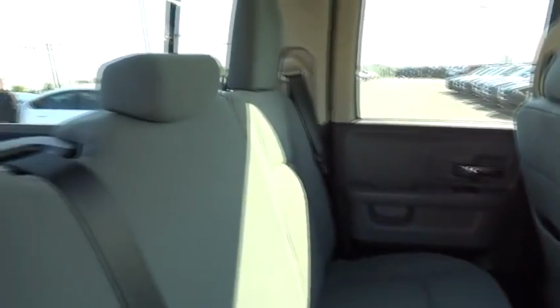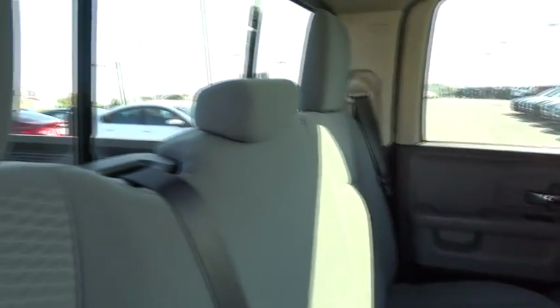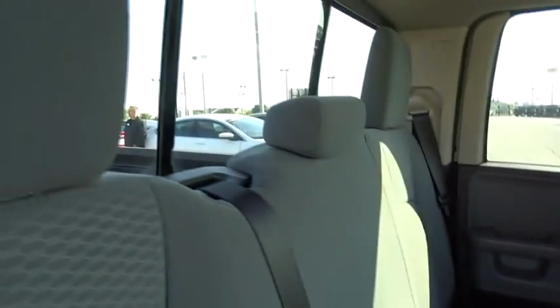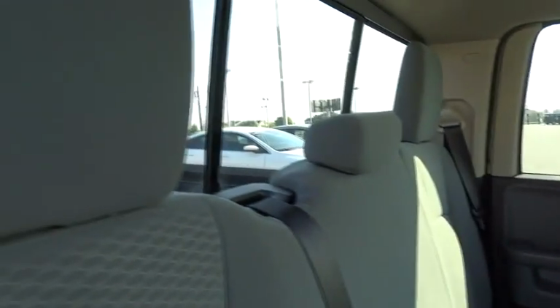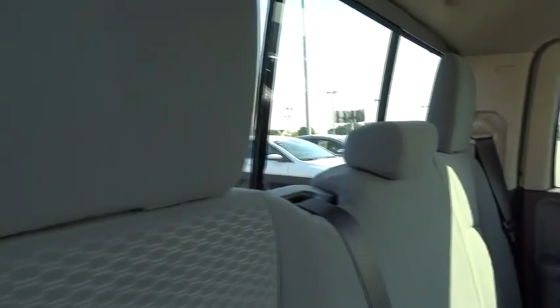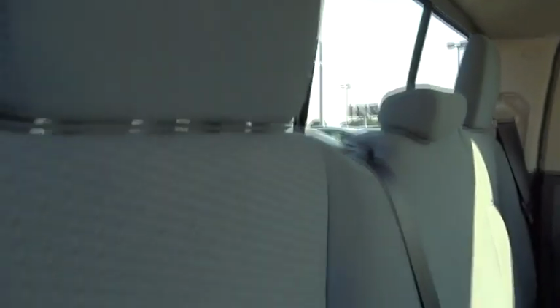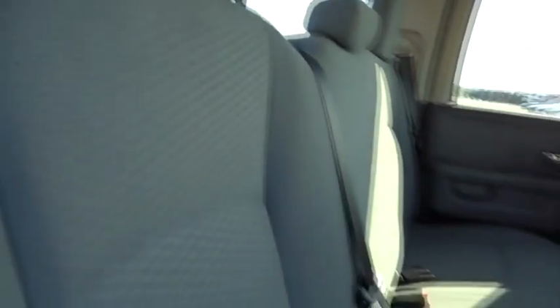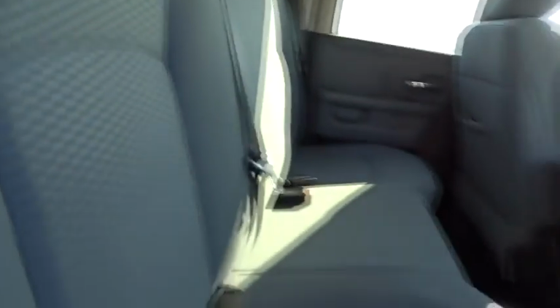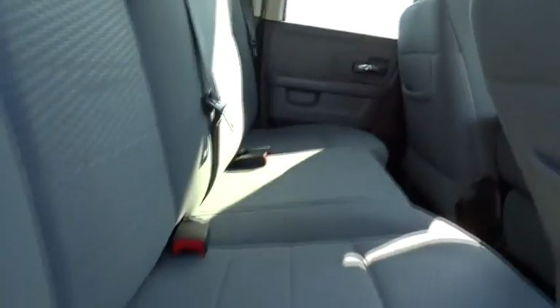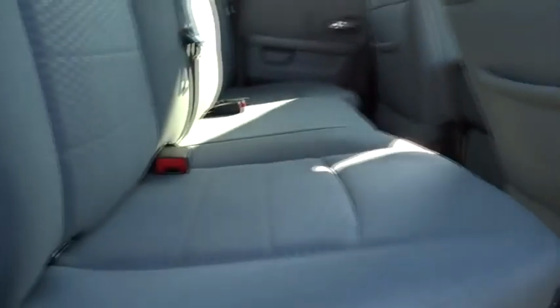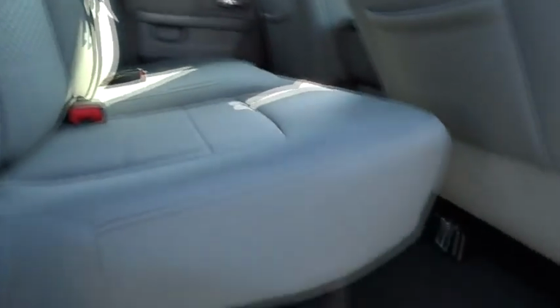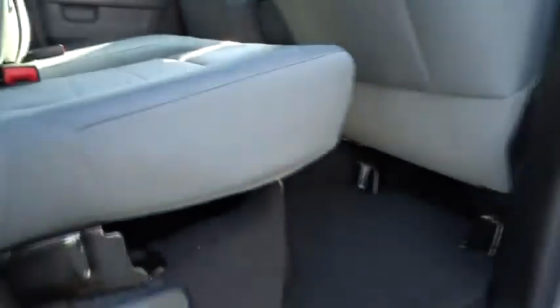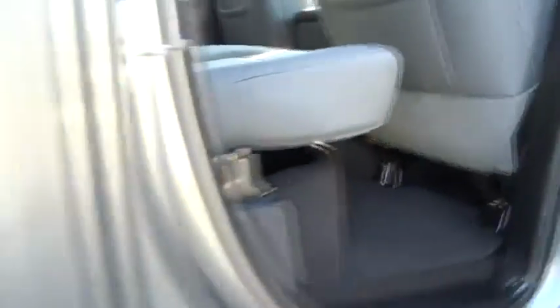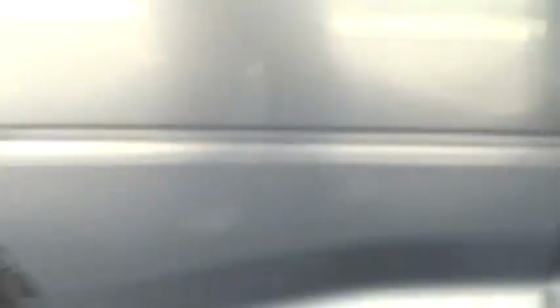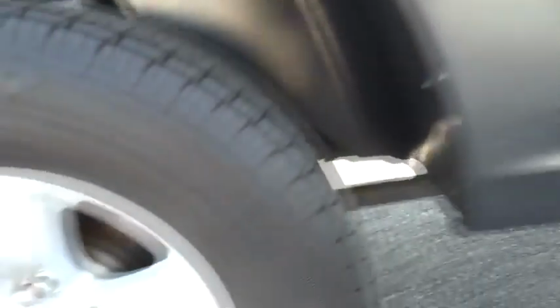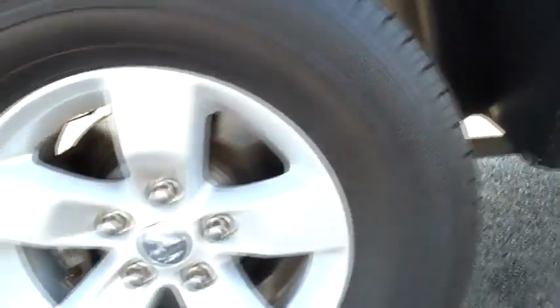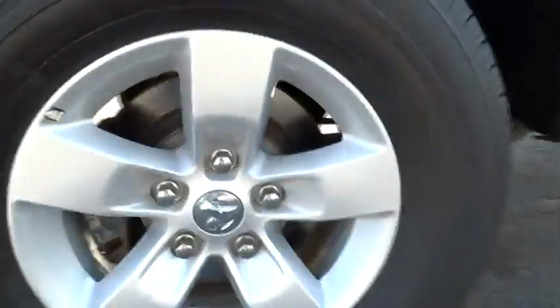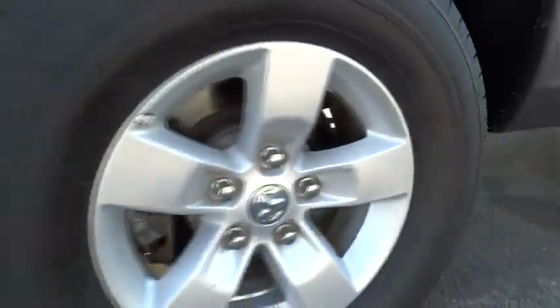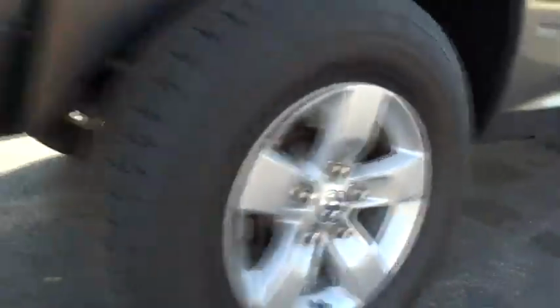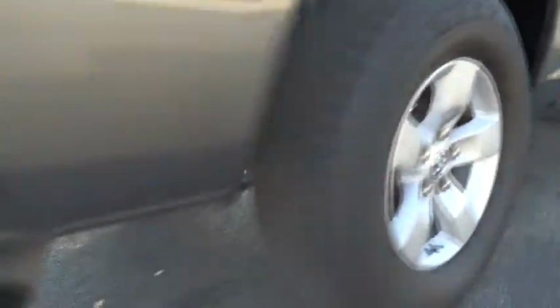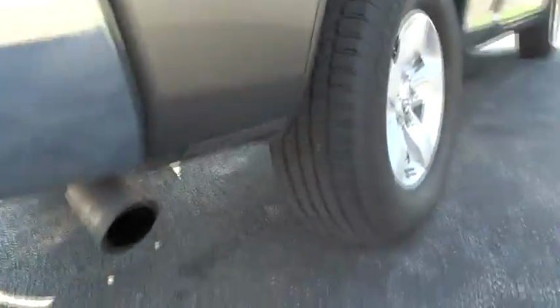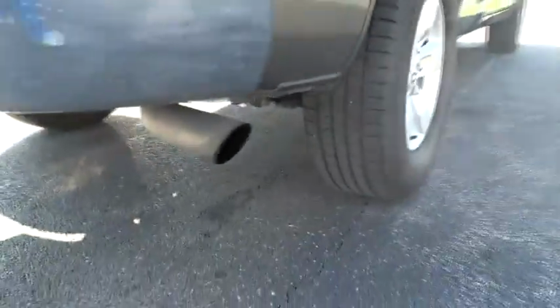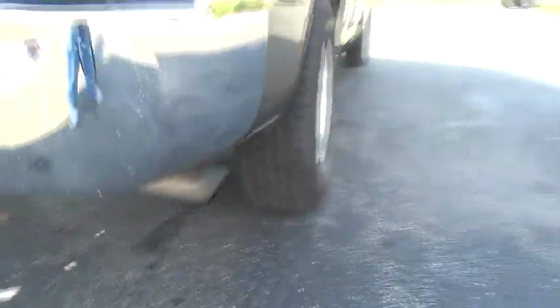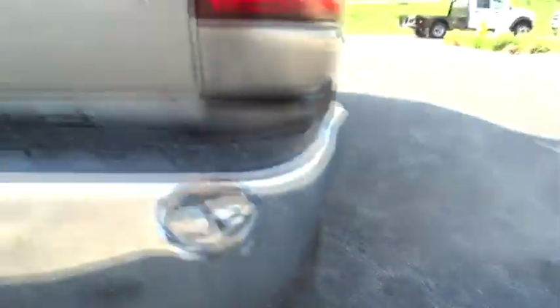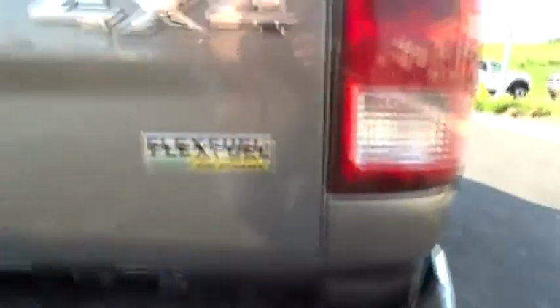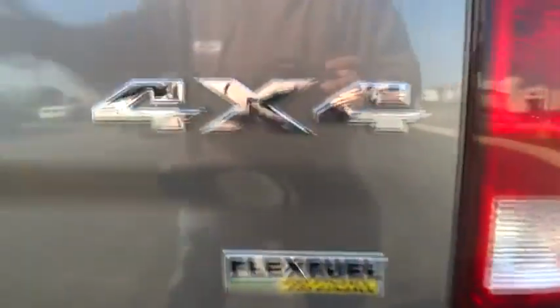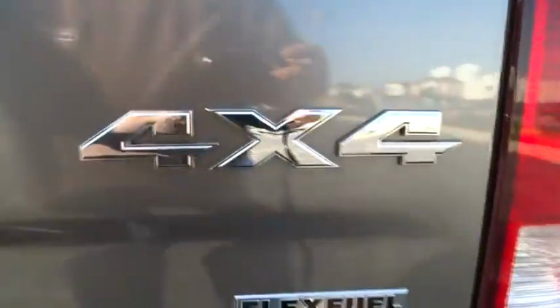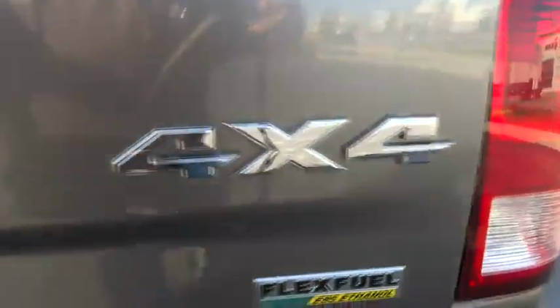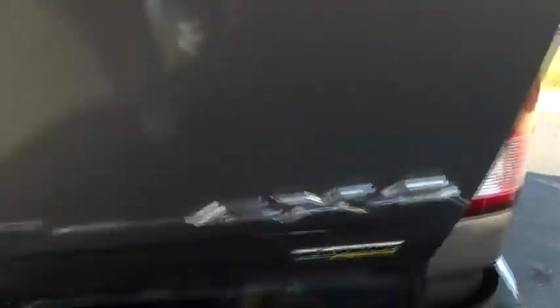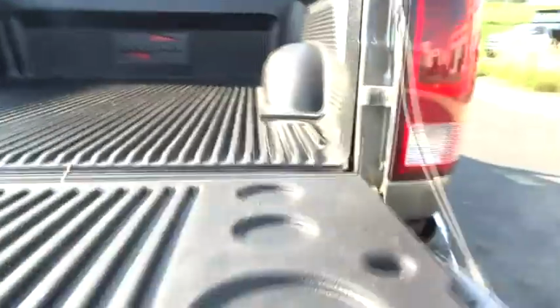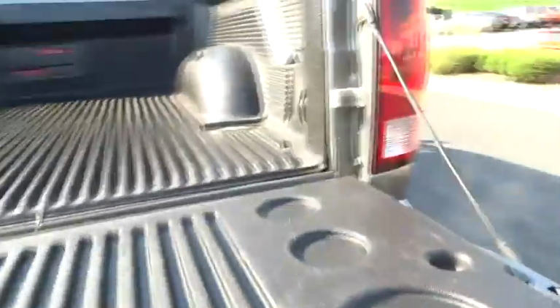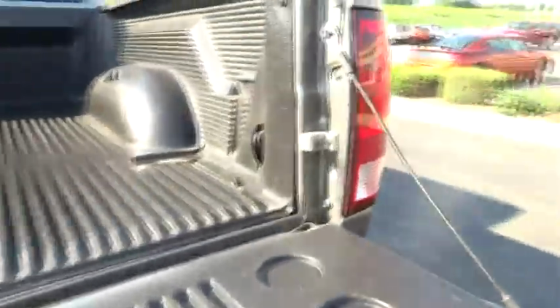Child safety locks, power door locks, trip computer, satellite radio. This vehicle is Carfax certified one owner and qualifies for the Carfax buyback guarantee. Your new ride is just a phone call away.